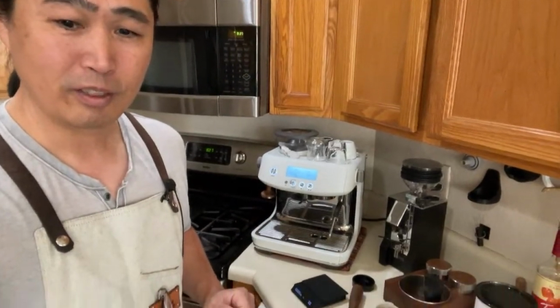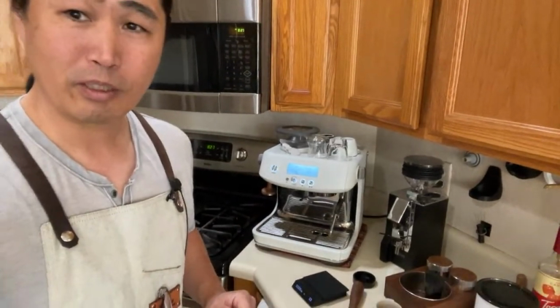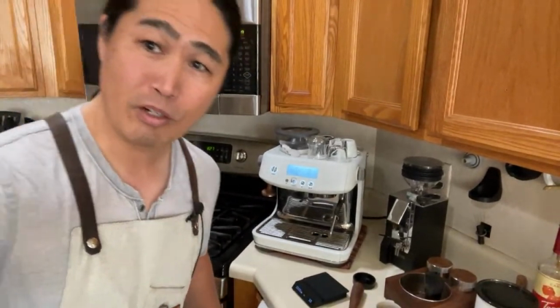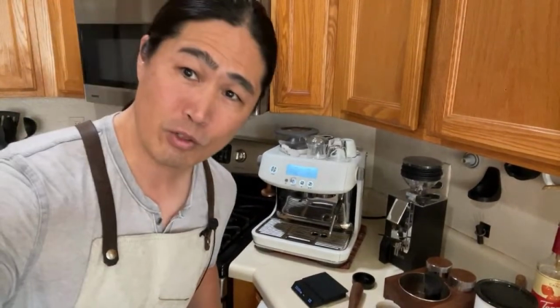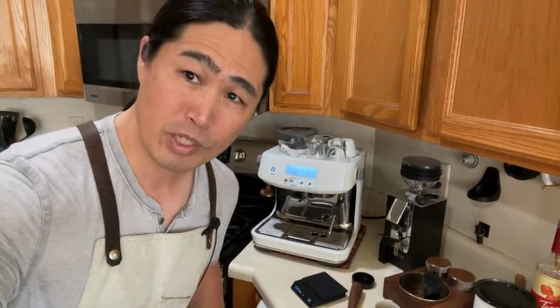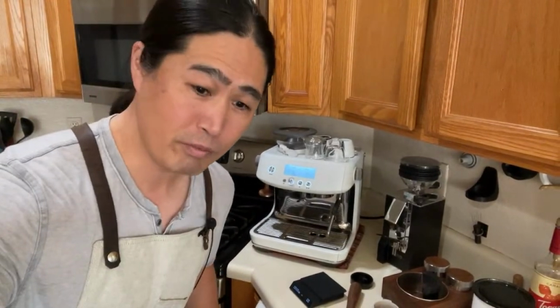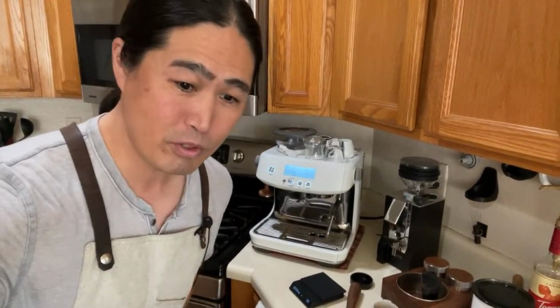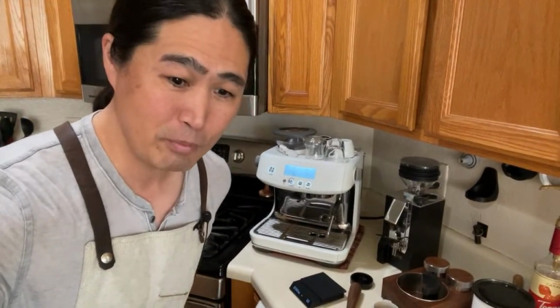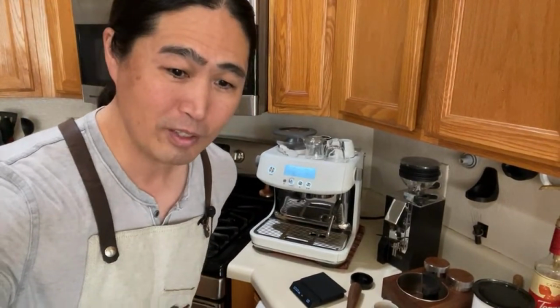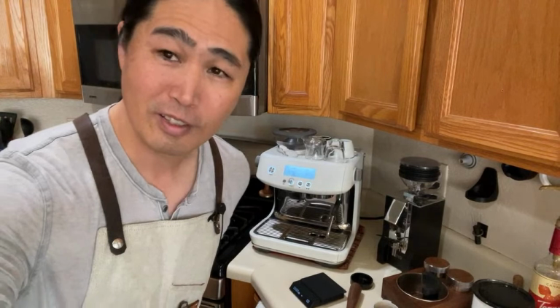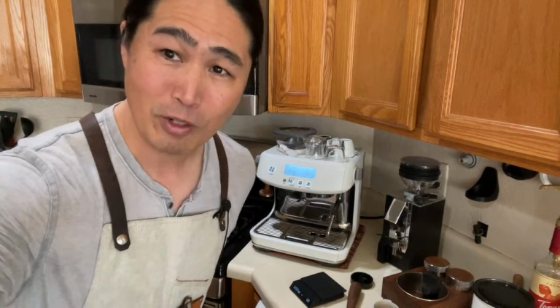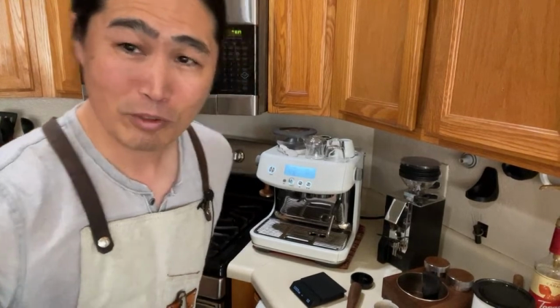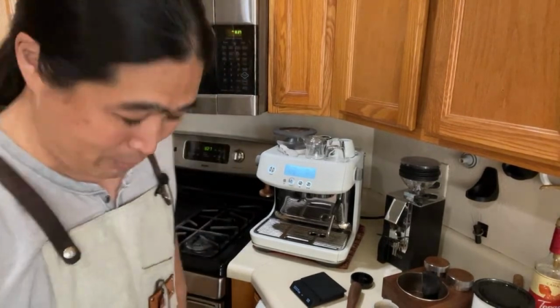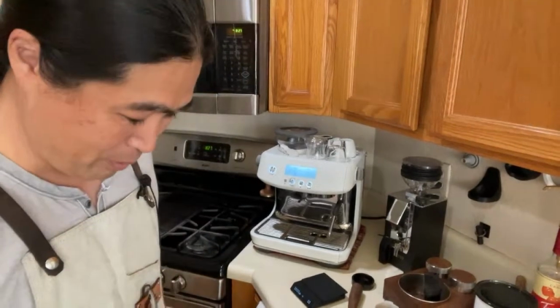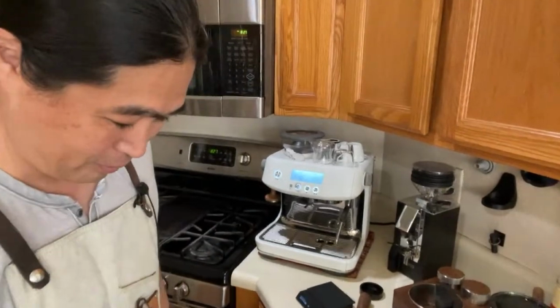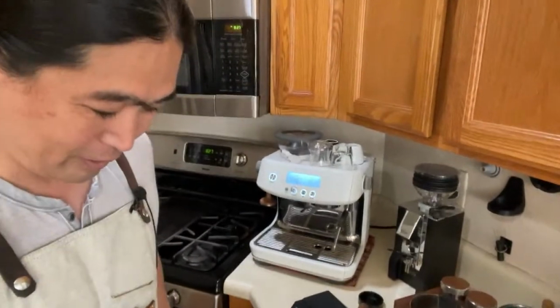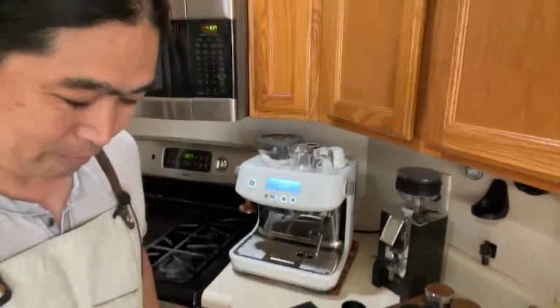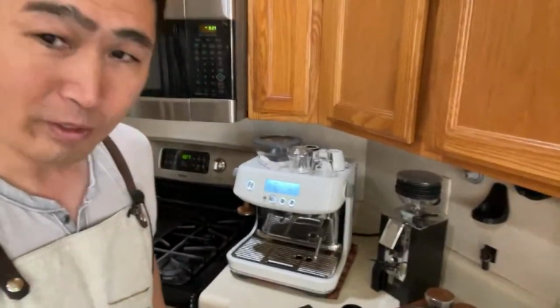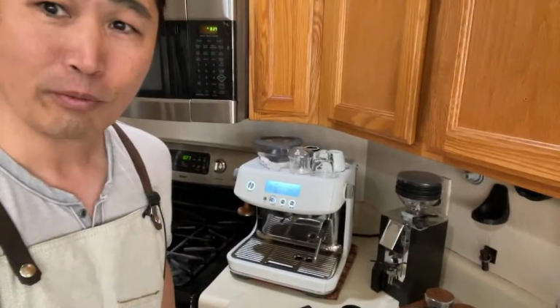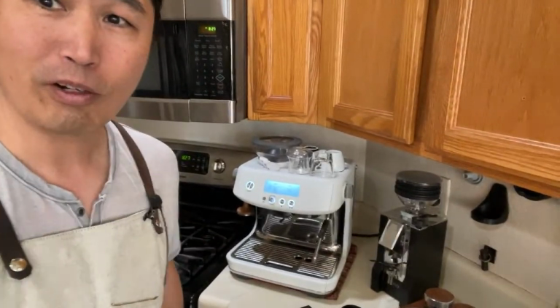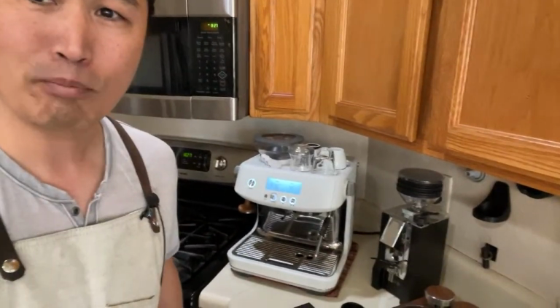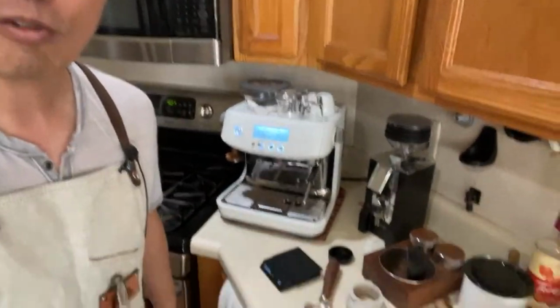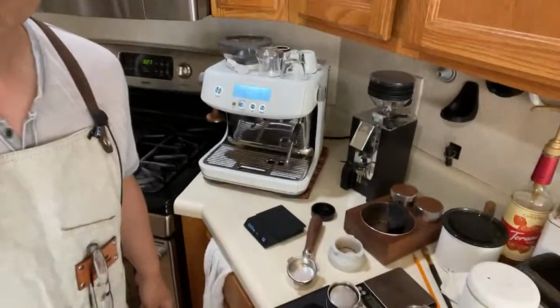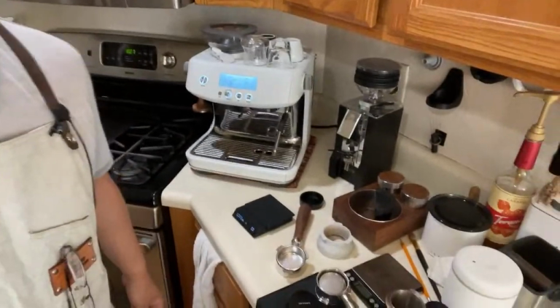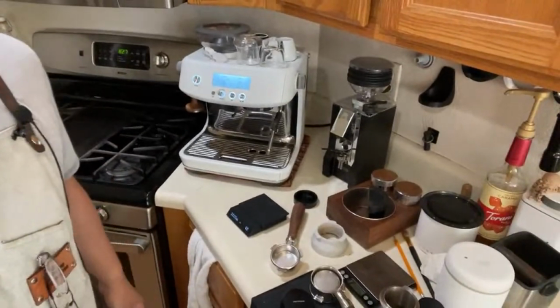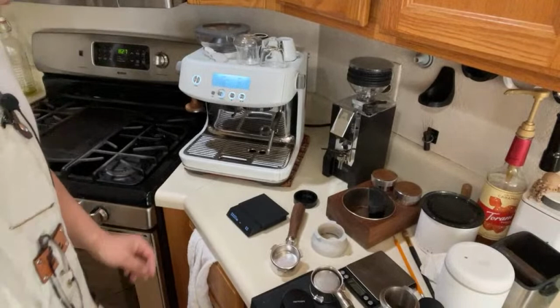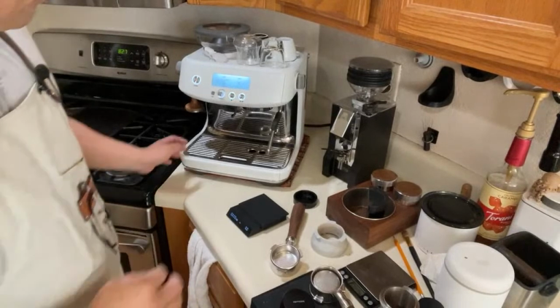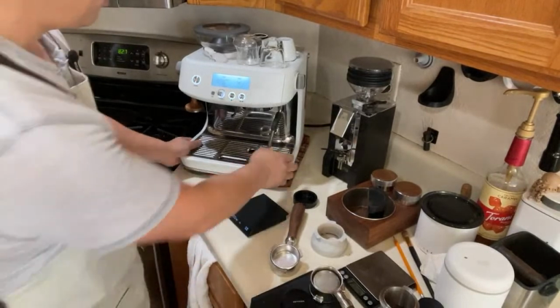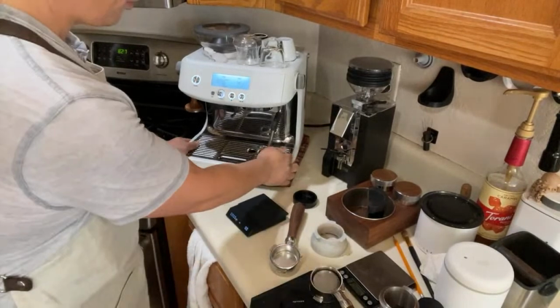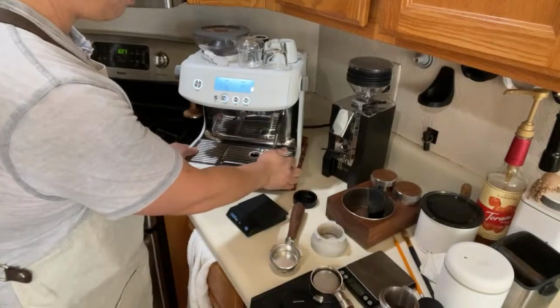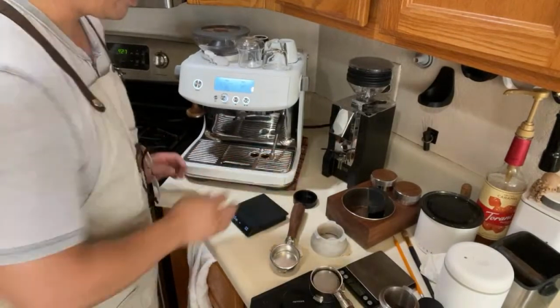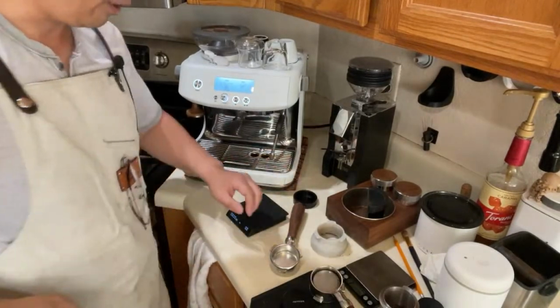If you're joining us for the first time, welcome to live streaming. We go live pretty much every morning, so we should have some fun here.